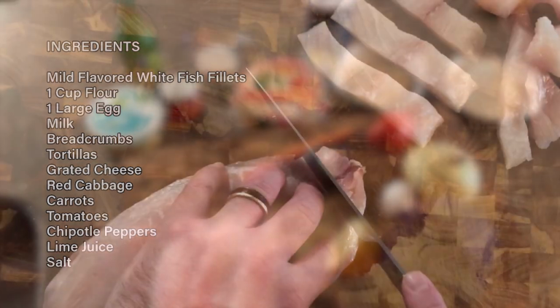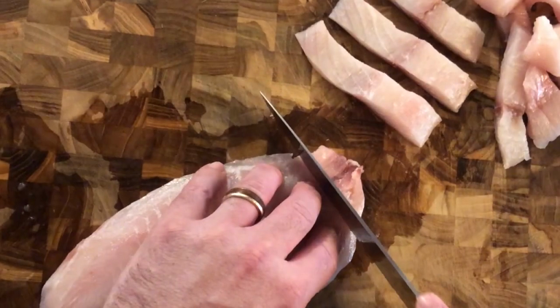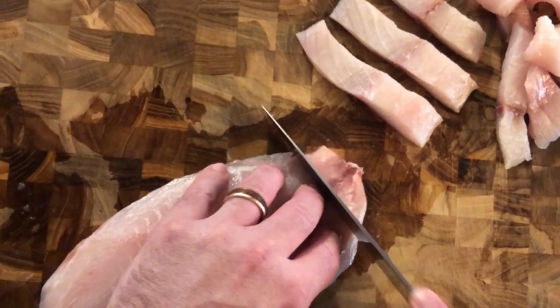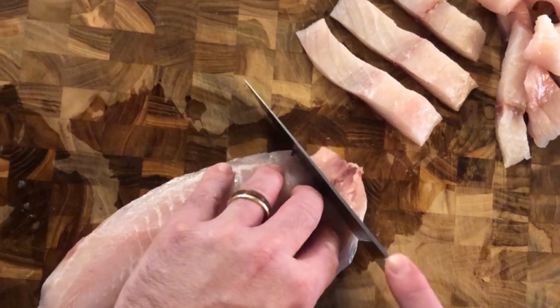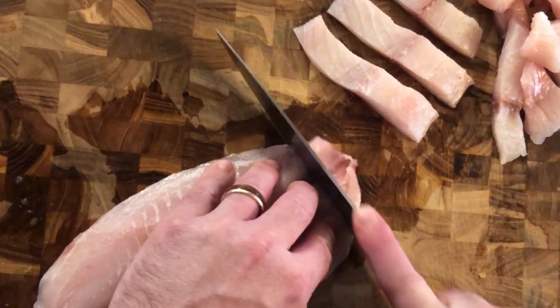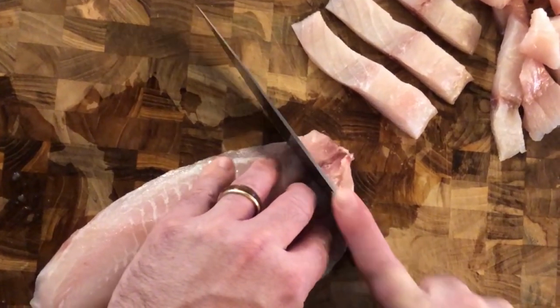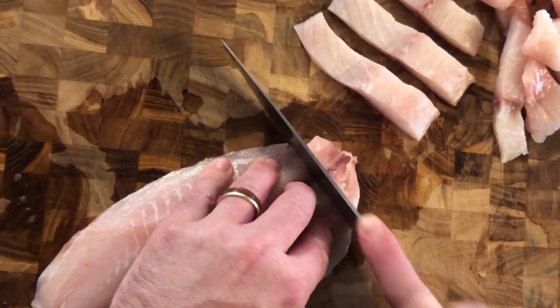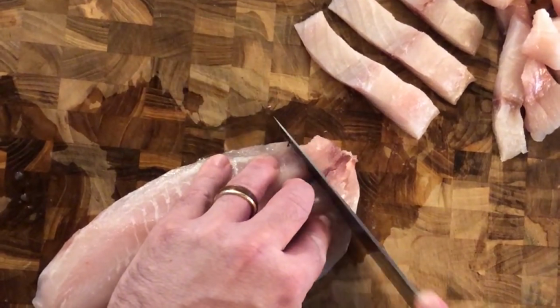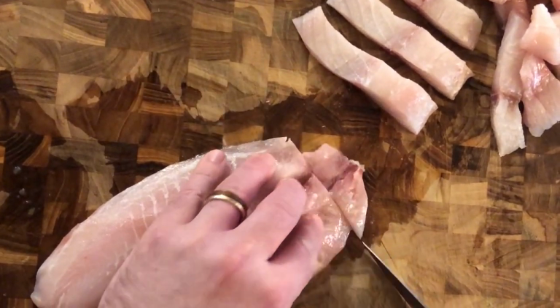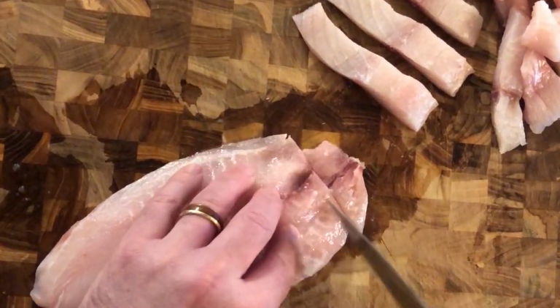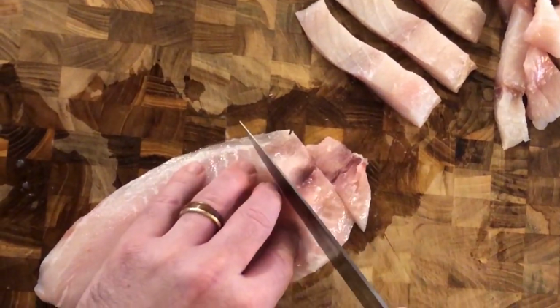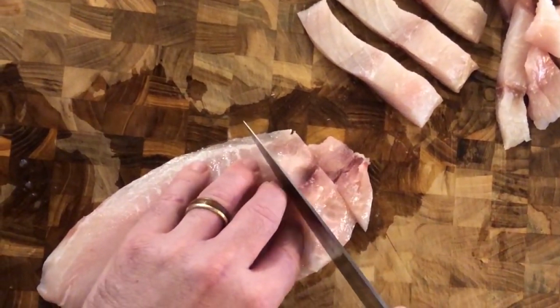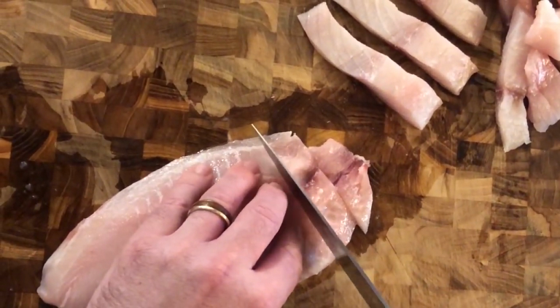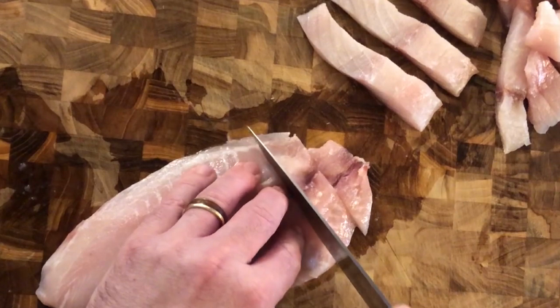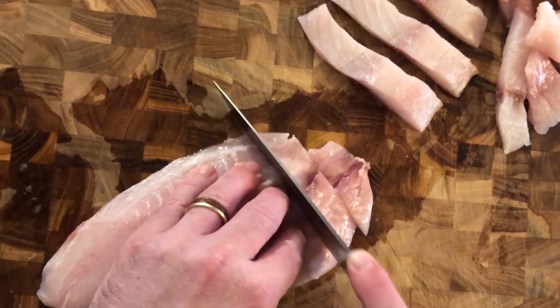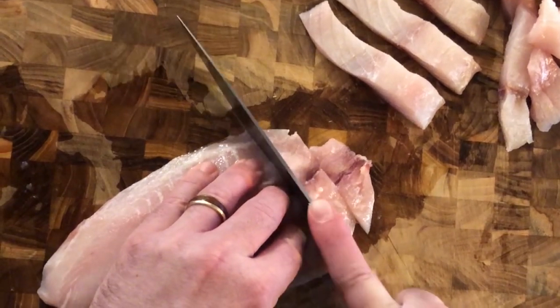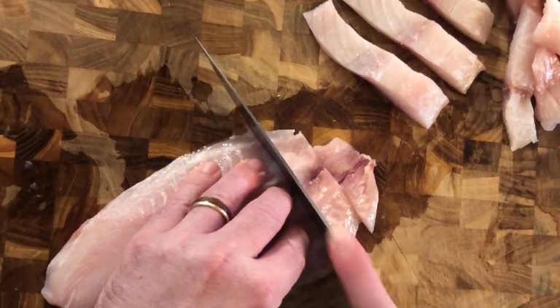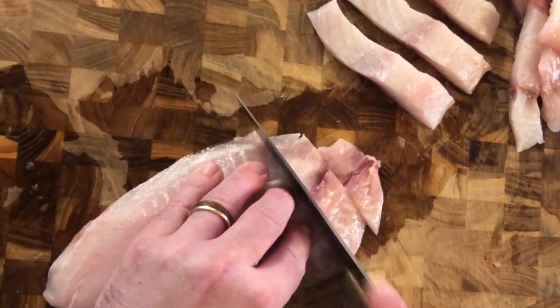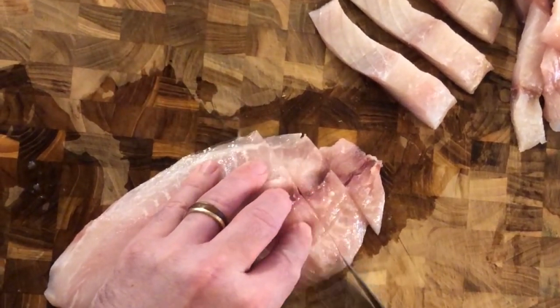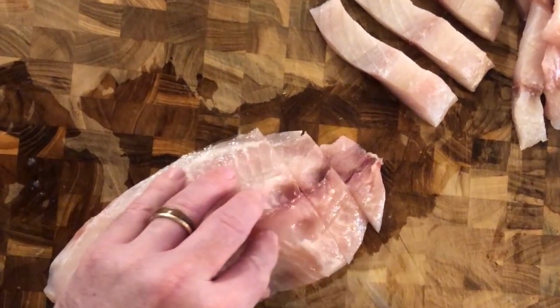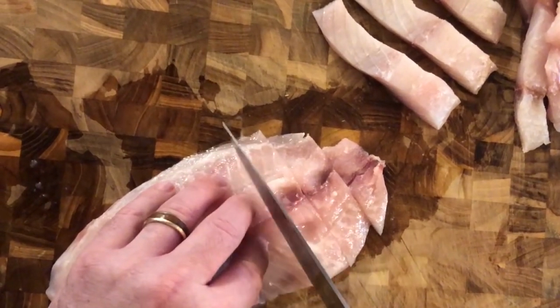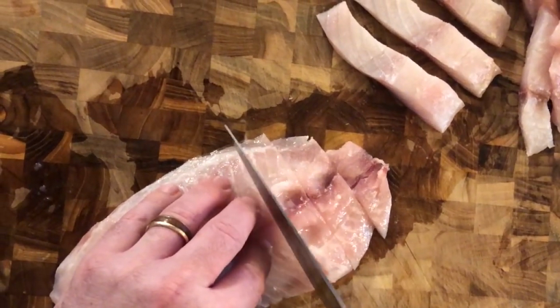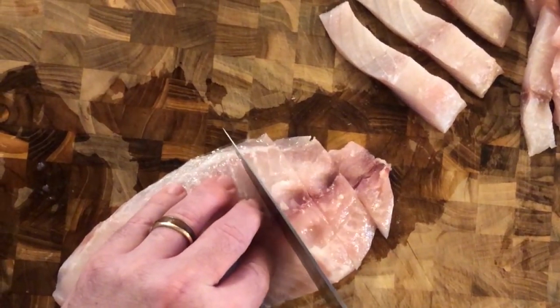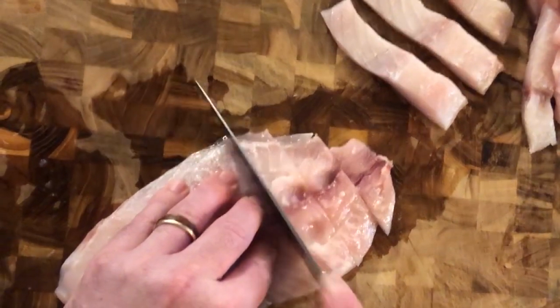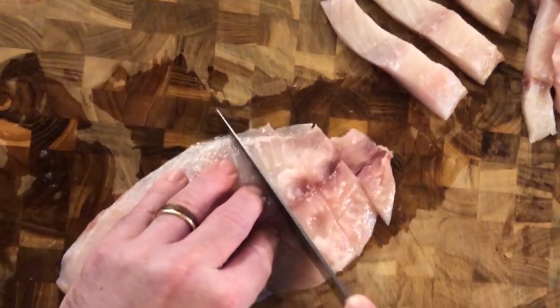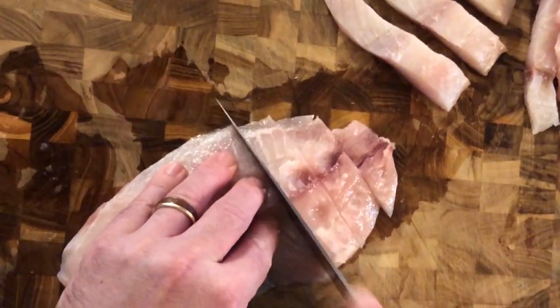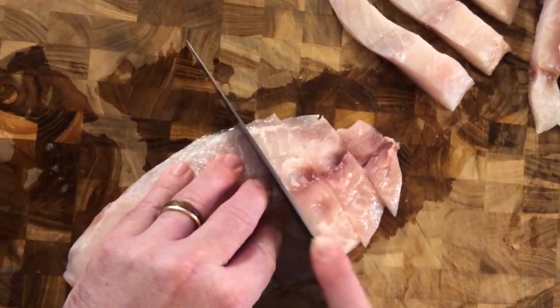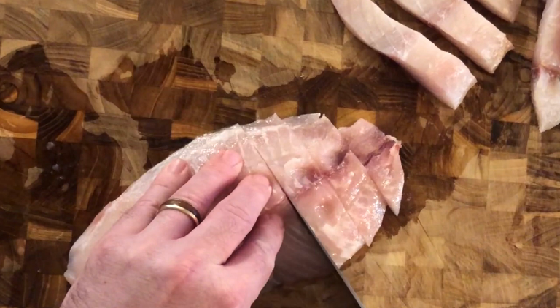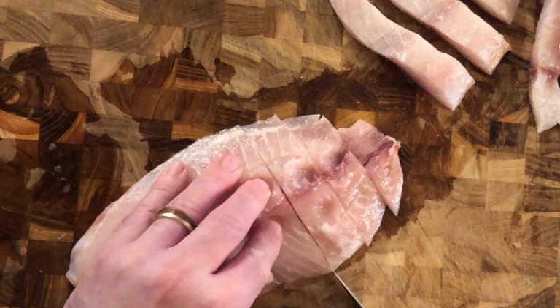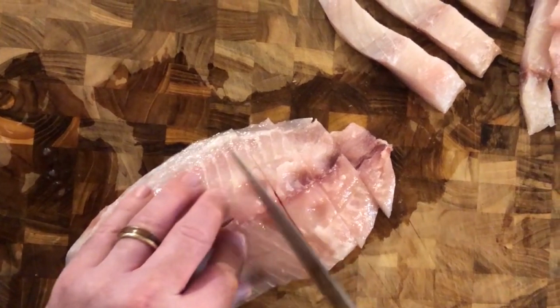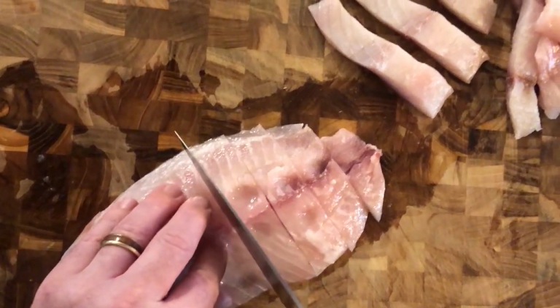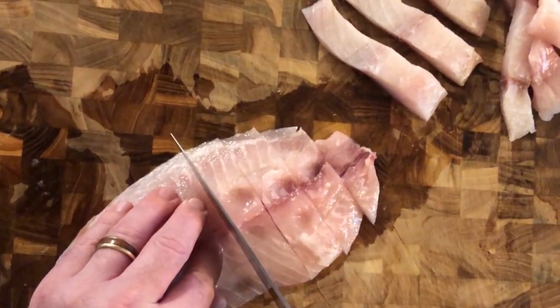Now let's get started. First, slice tilapia fillets into strips that are about one inch wide and three to four inches long. Try to make strips about the same size for uniform cooking.